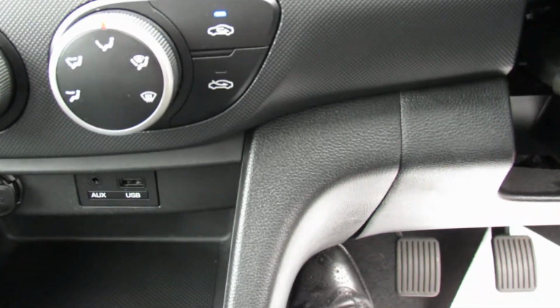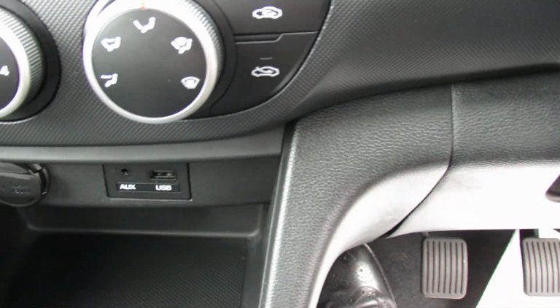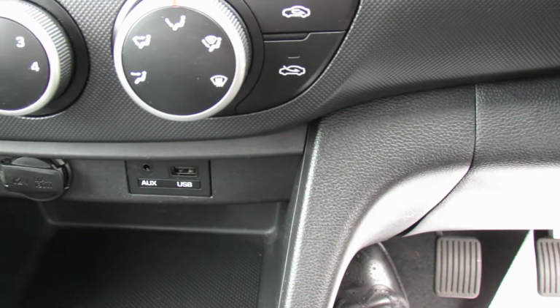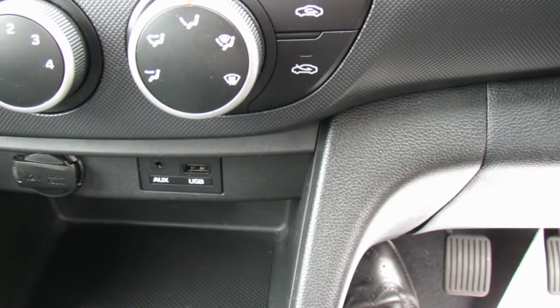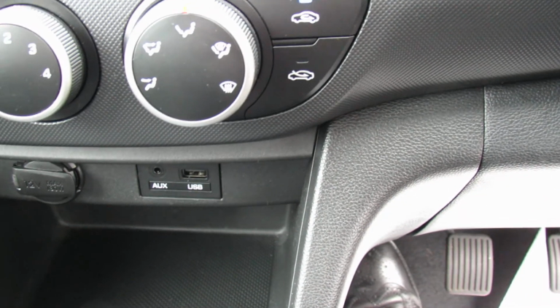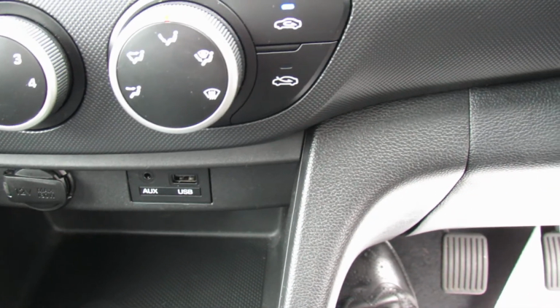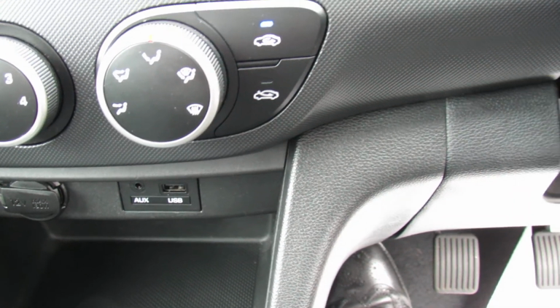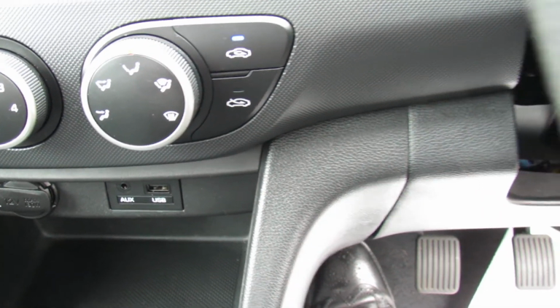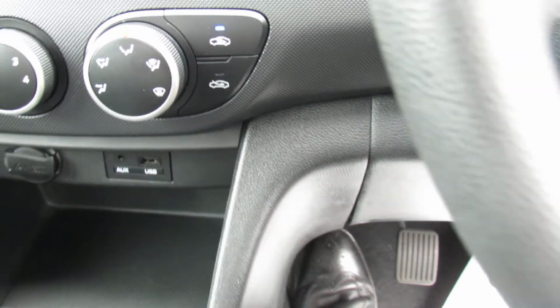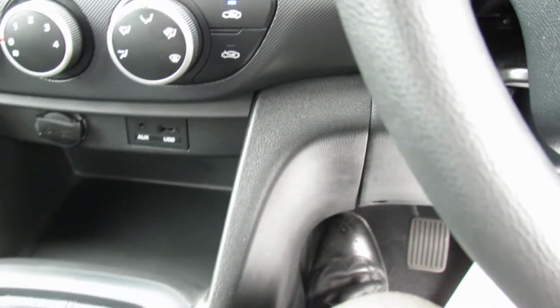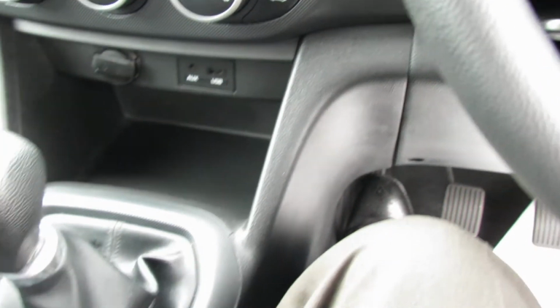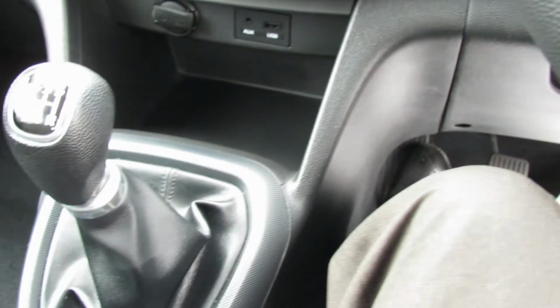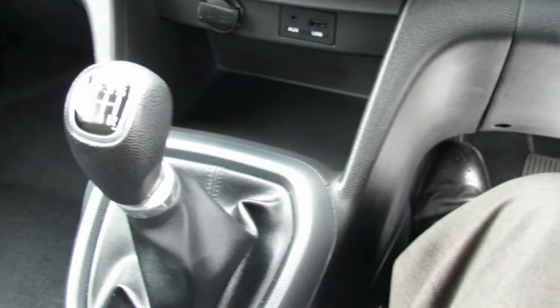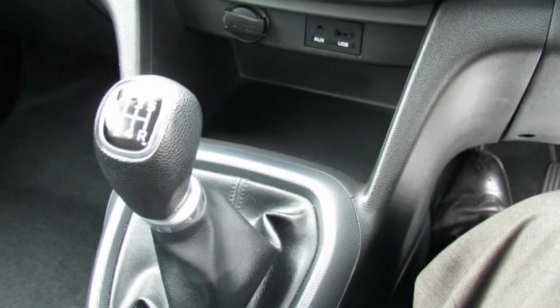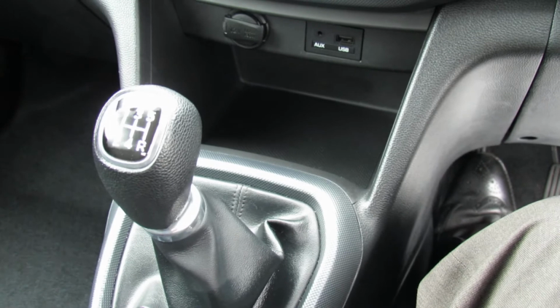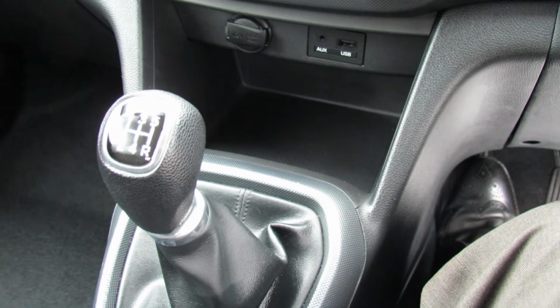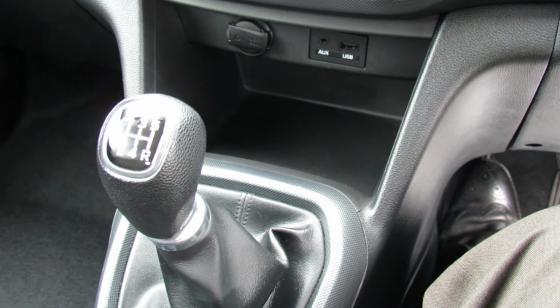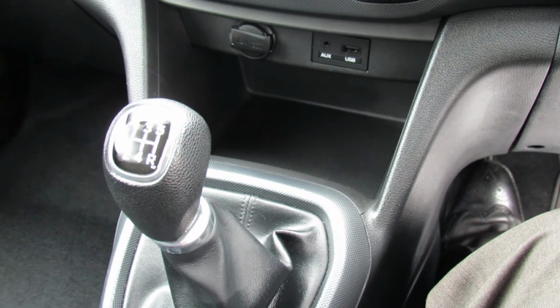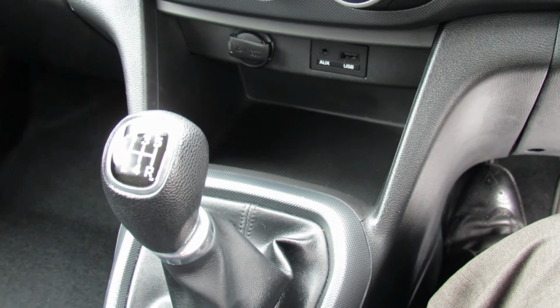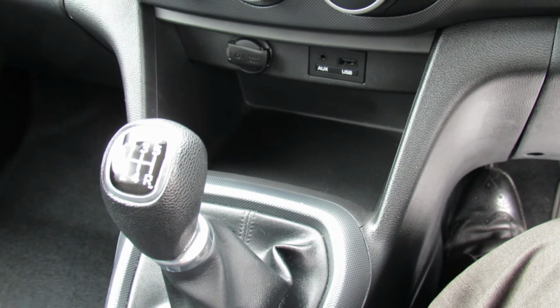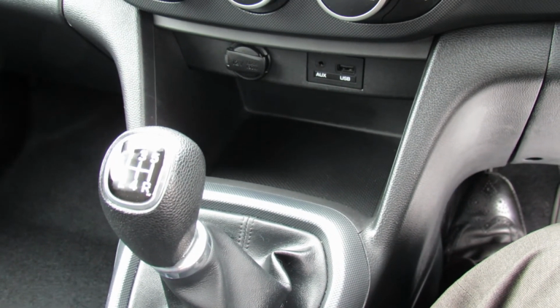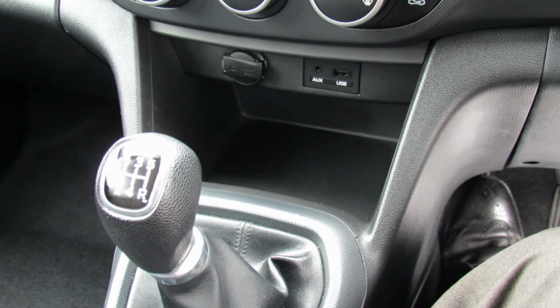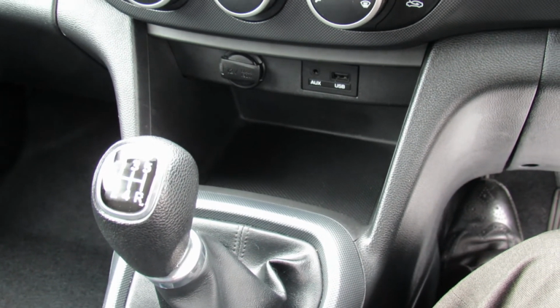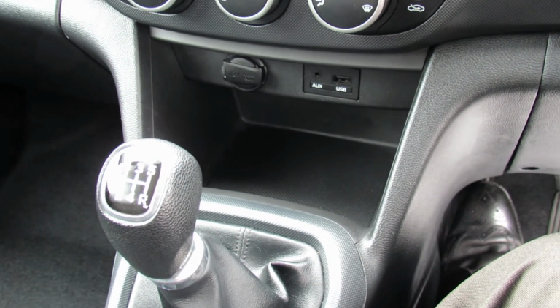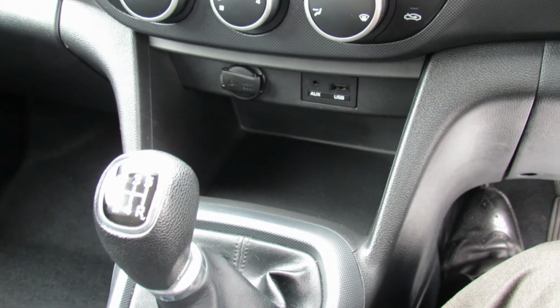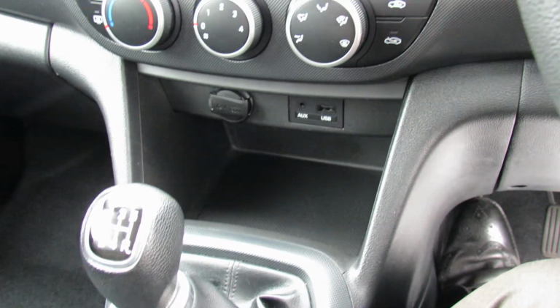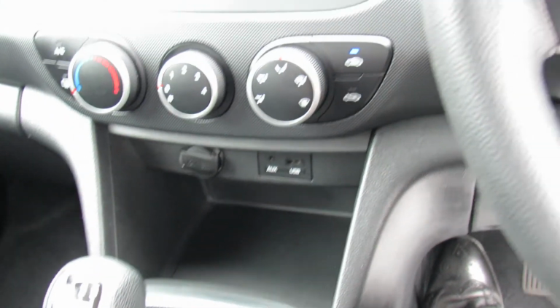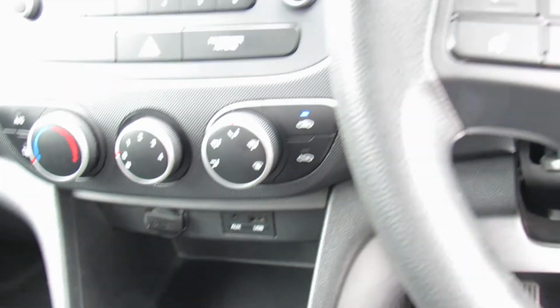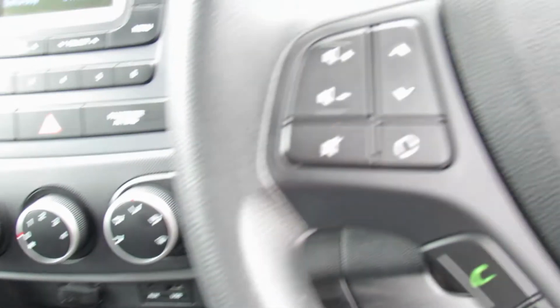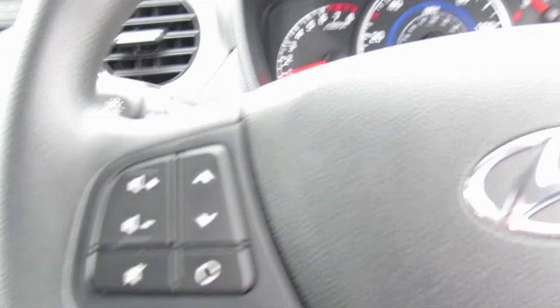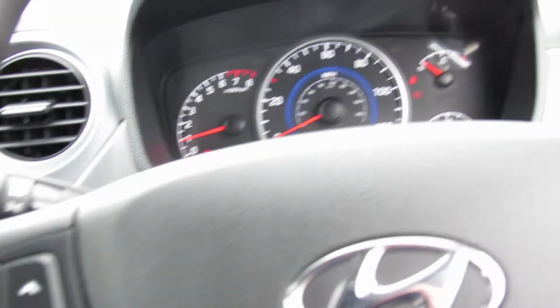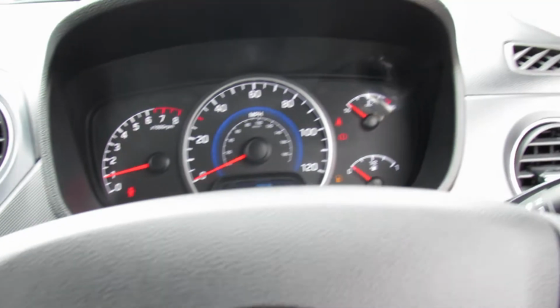And then below that we've just got your auxiliary button. The car is a five-speed manual and the little i10s have a very light clutch and an easy gear change, so a very simple car to drive.